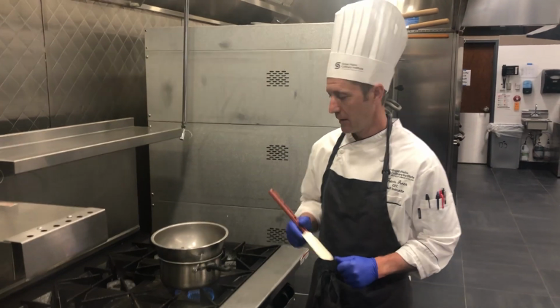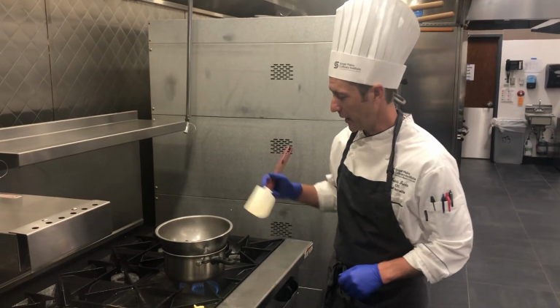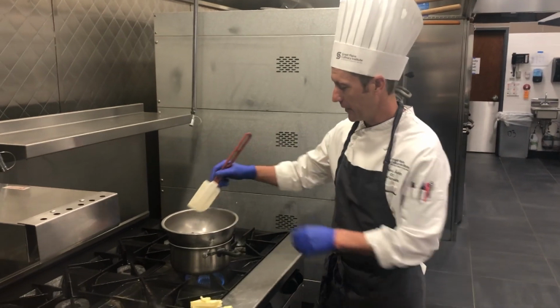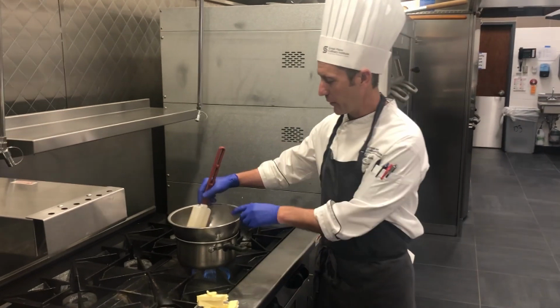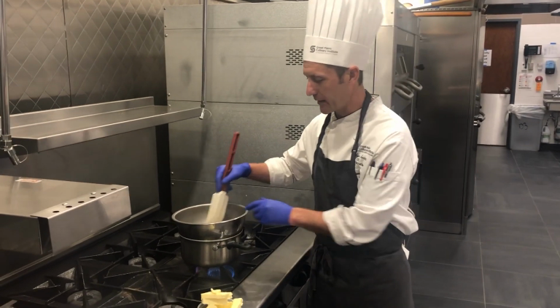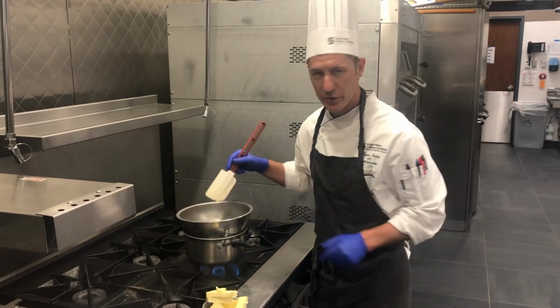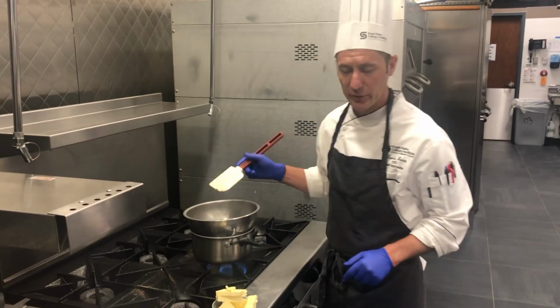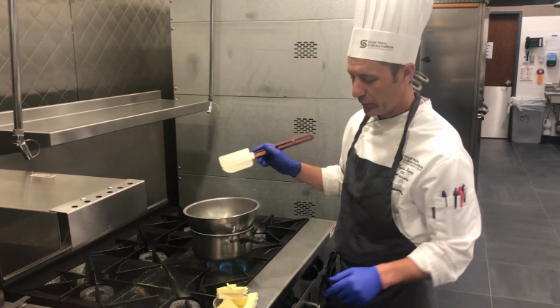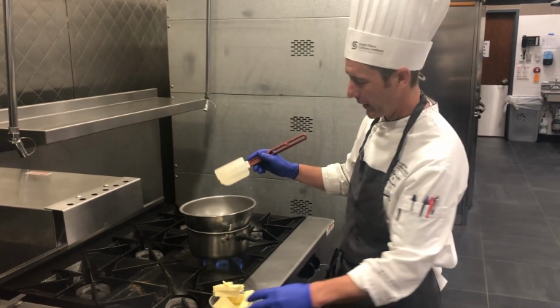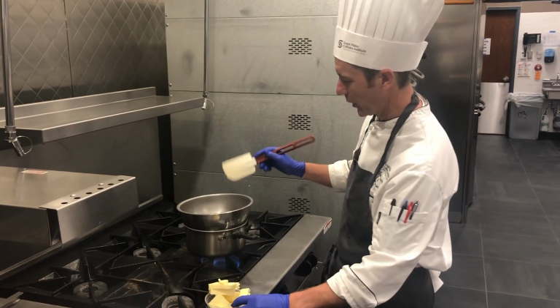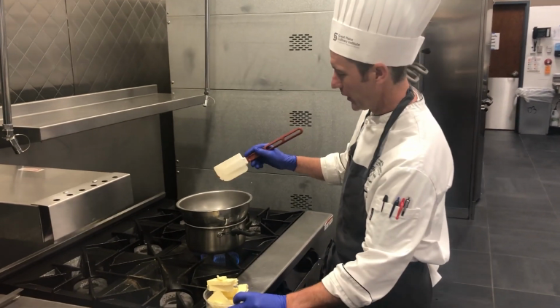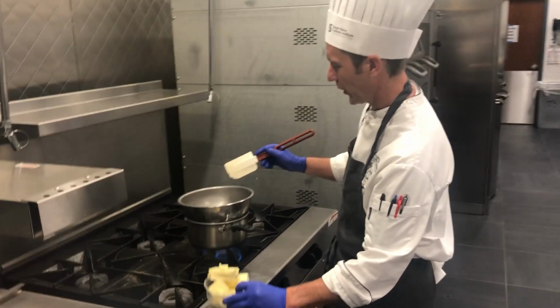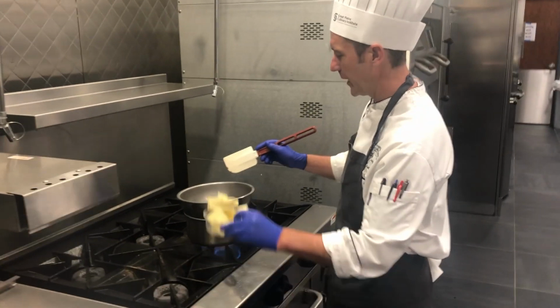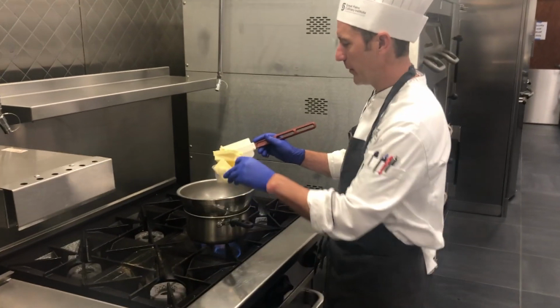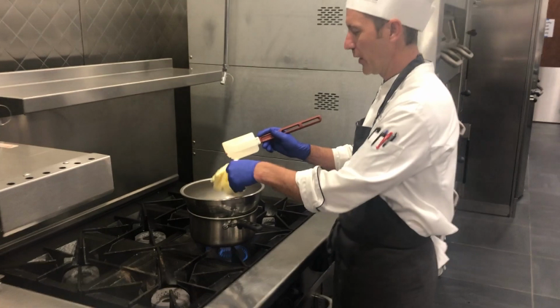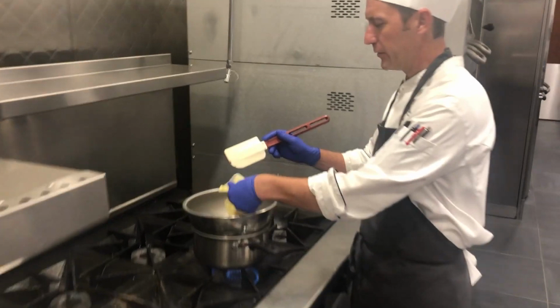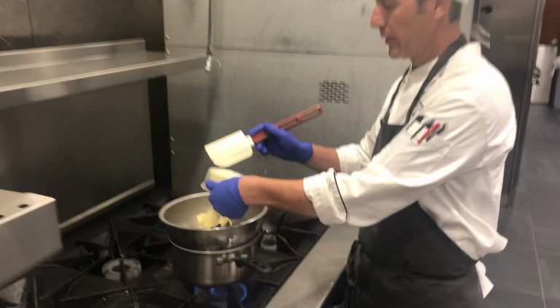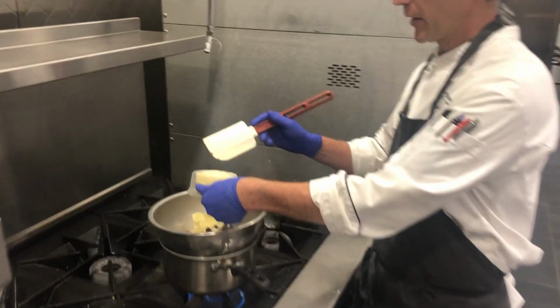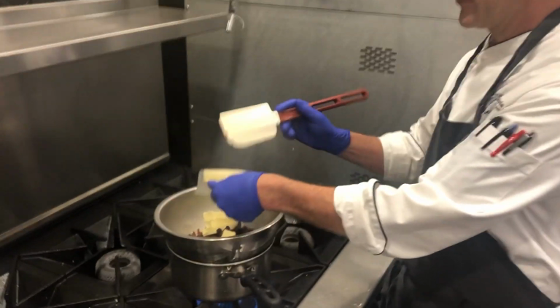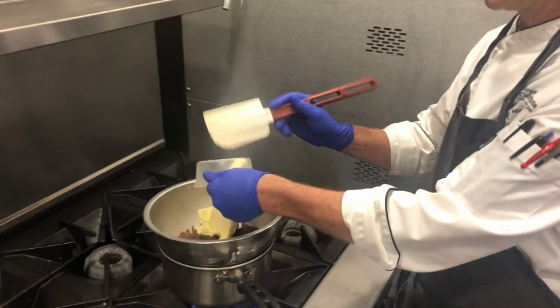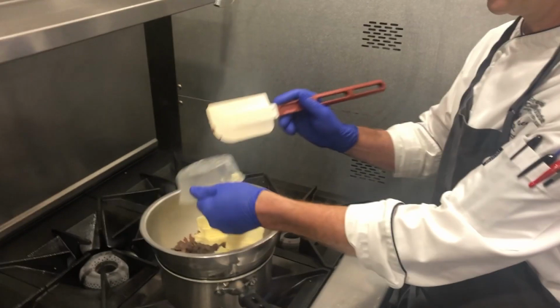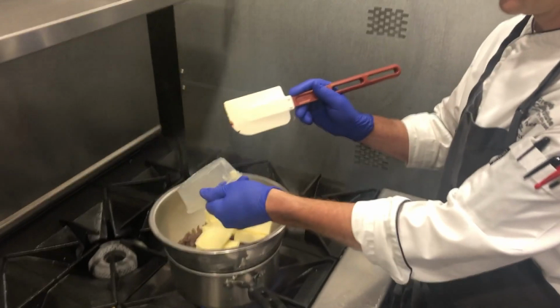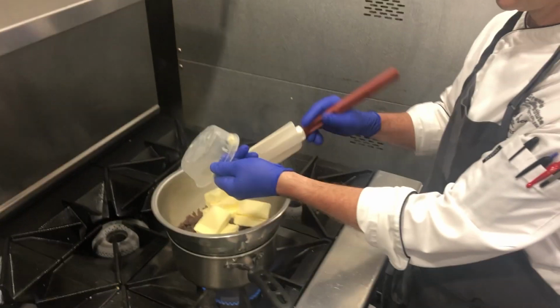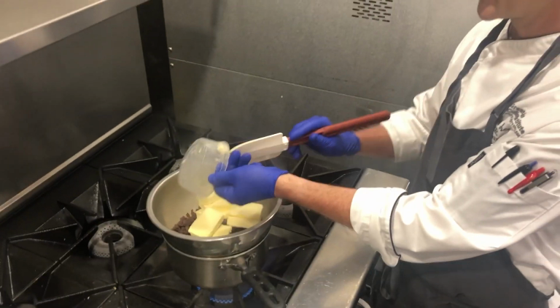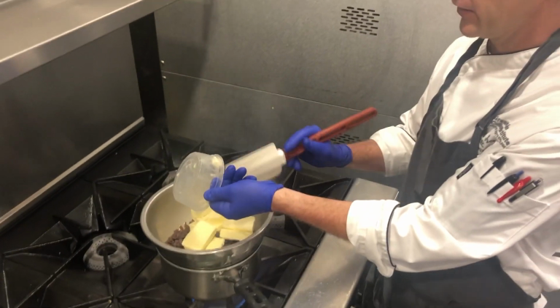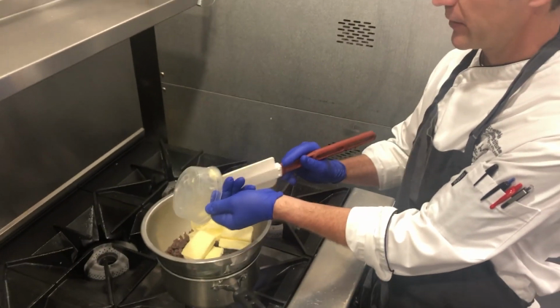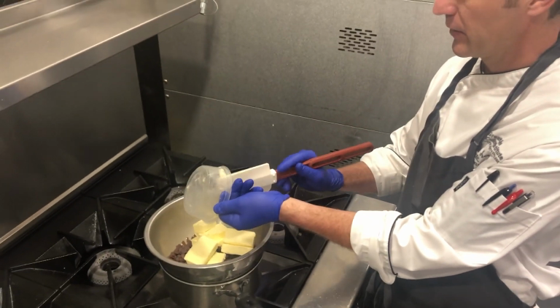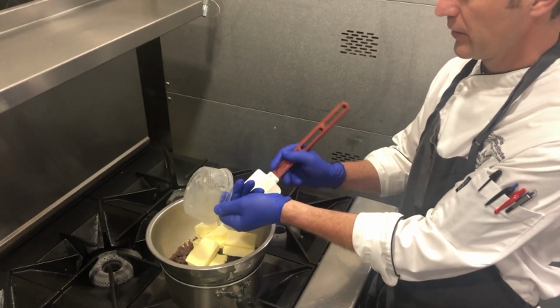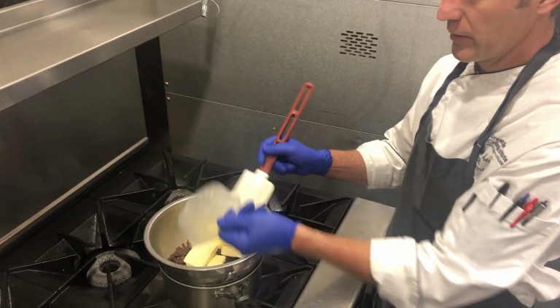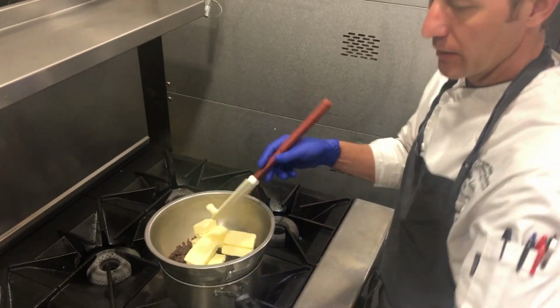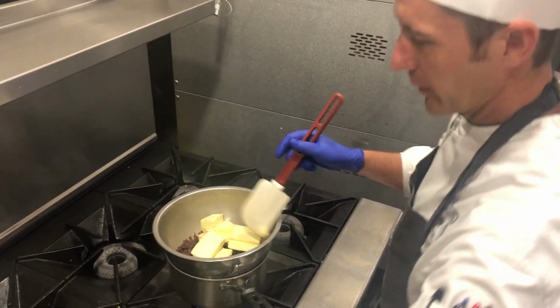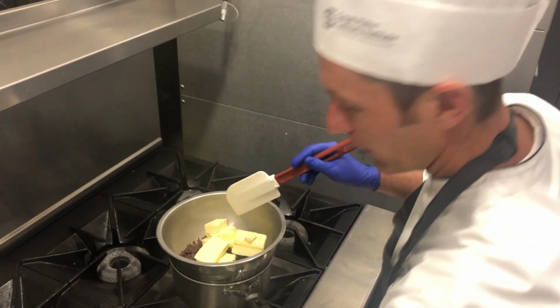Now we're going to make our chocolate mousse today. Starting in a double boiler, we're going to melt together our chocolate along with our butter.